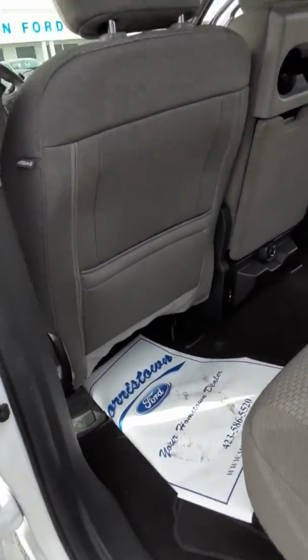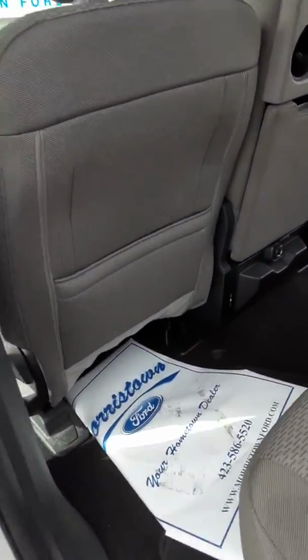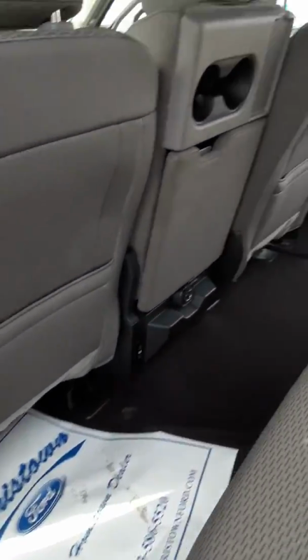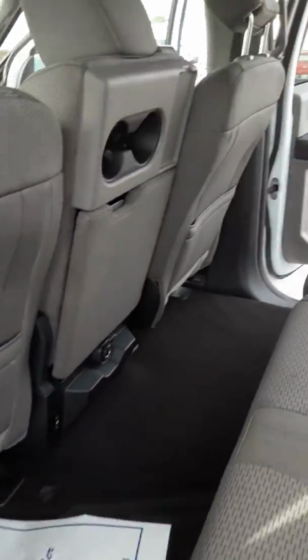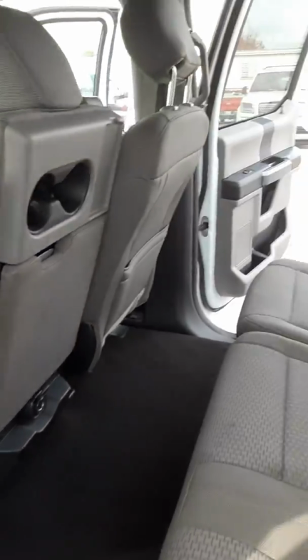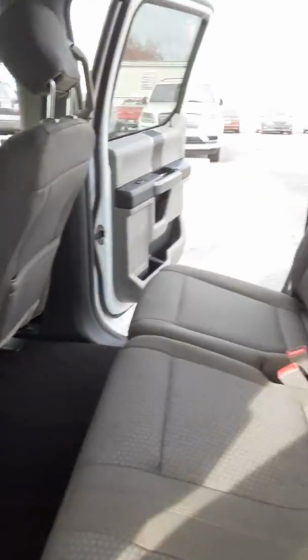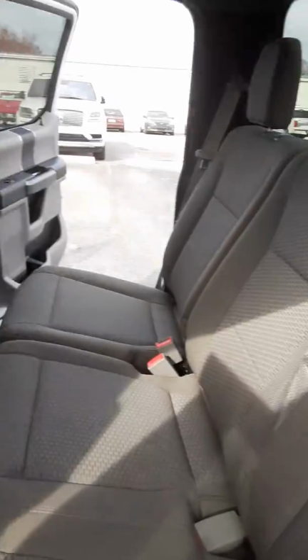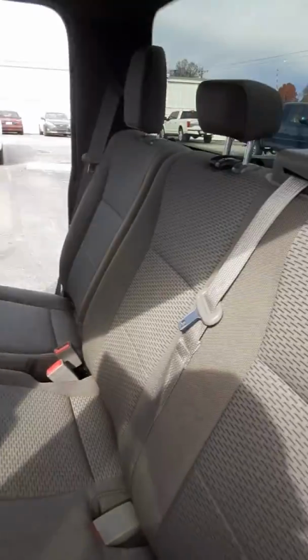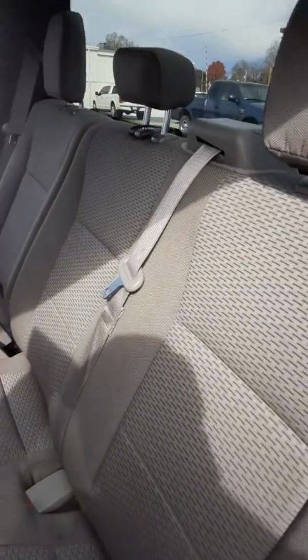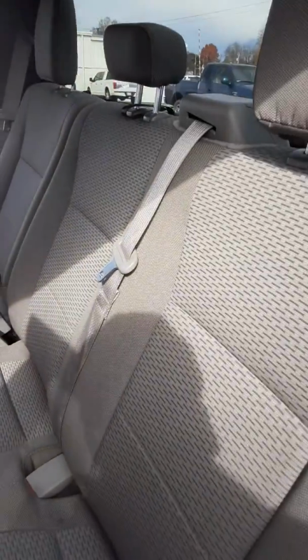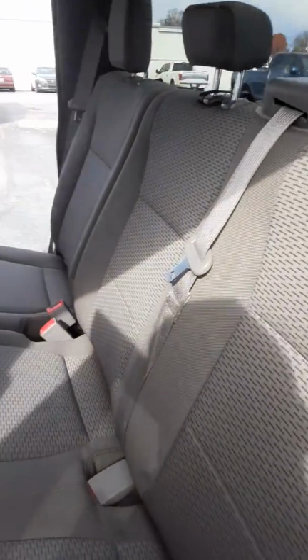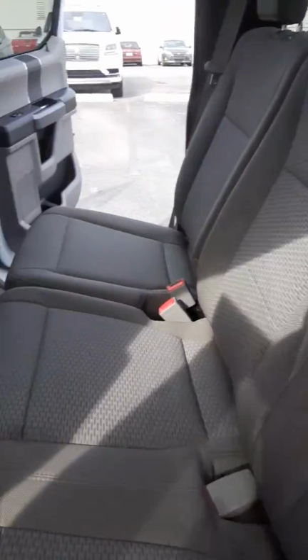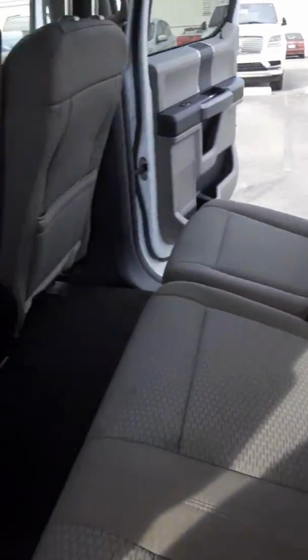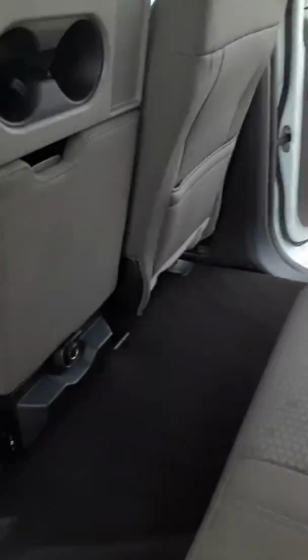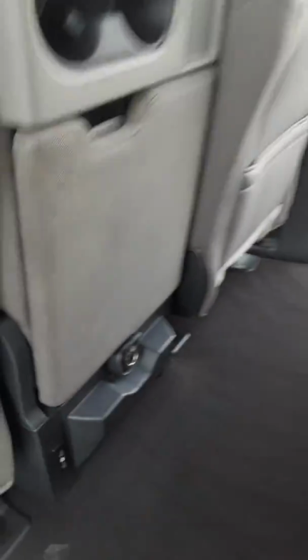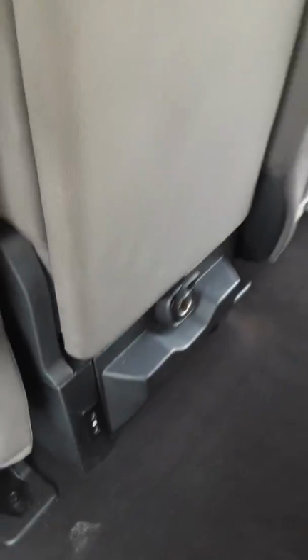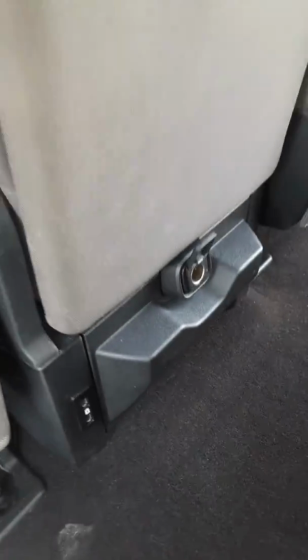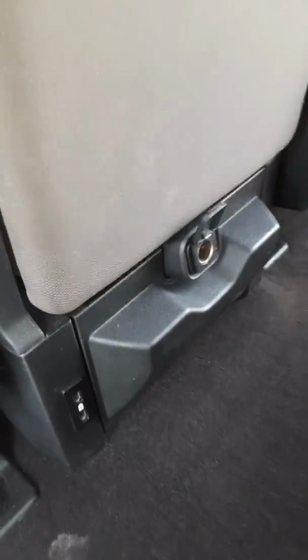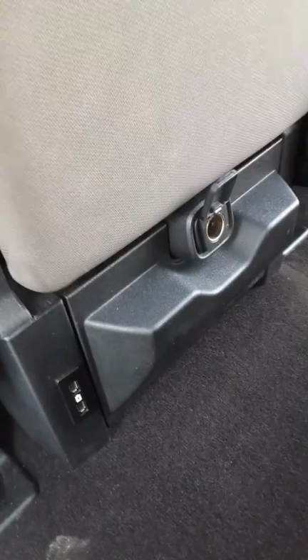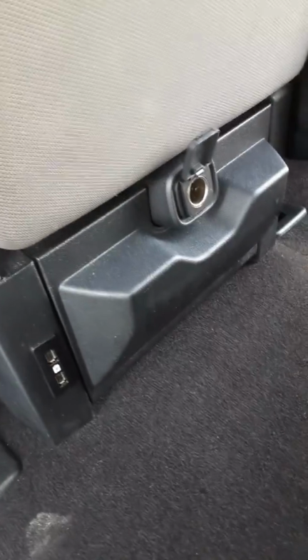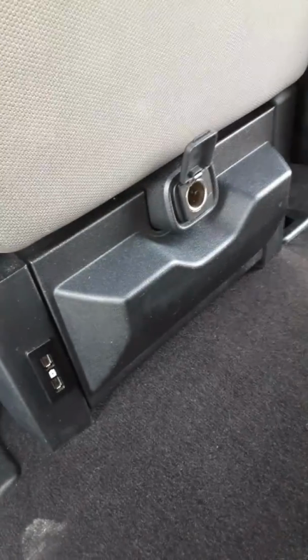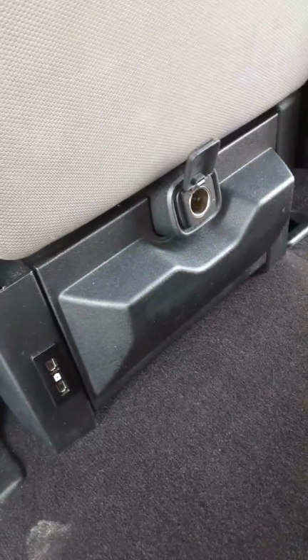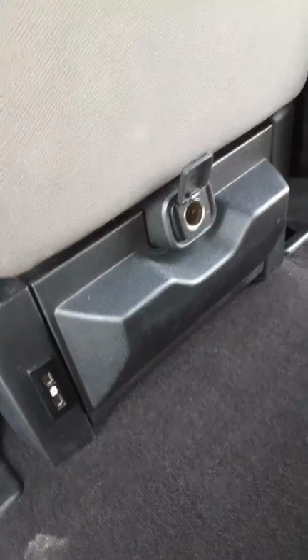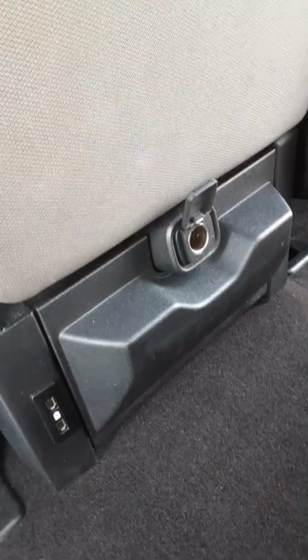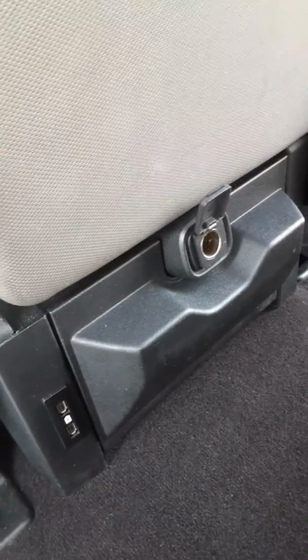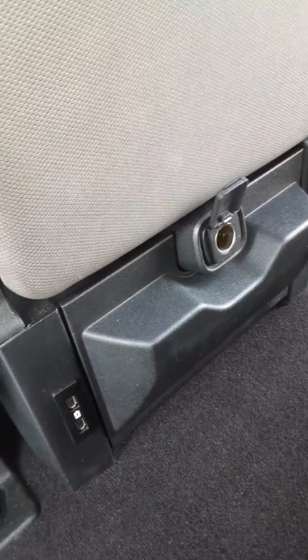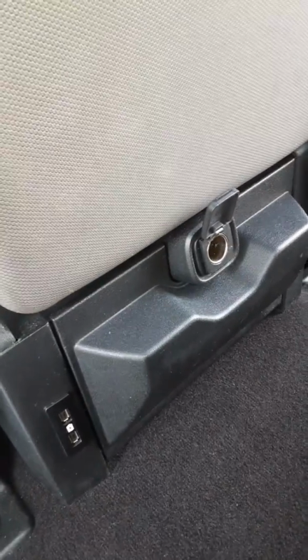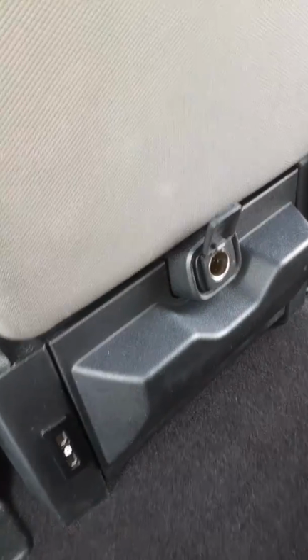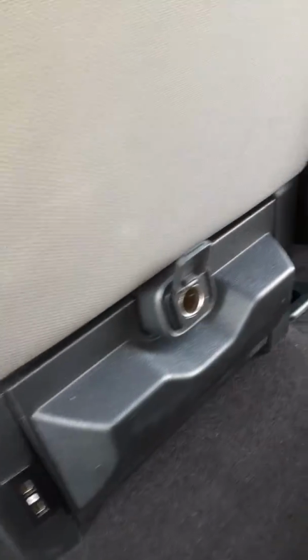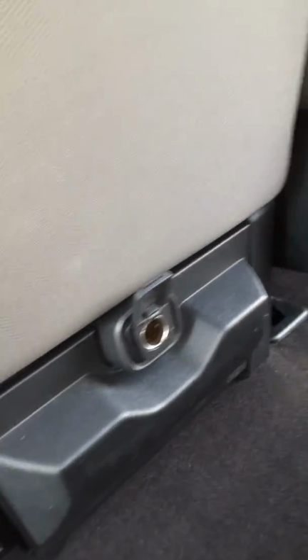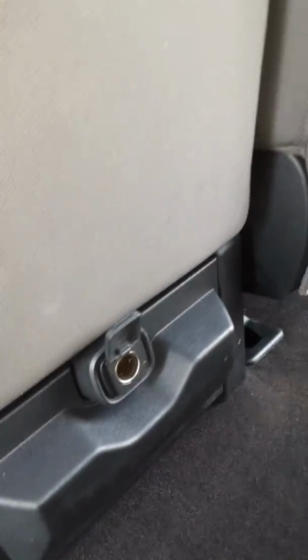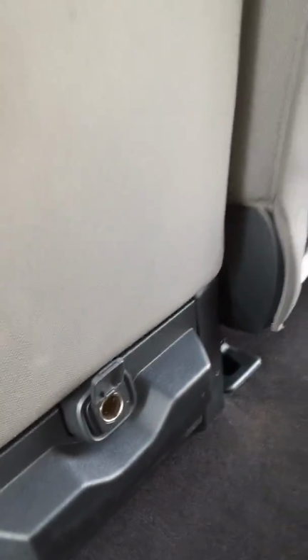Magnificent room in the back. Three power supplies in the back as well — two USB and one 12 volt.